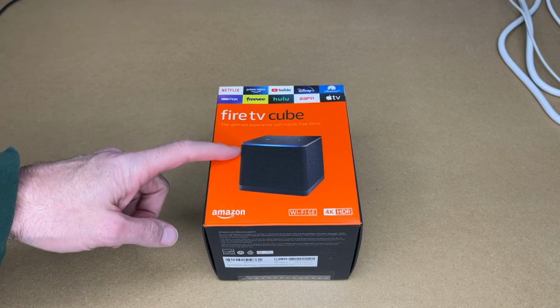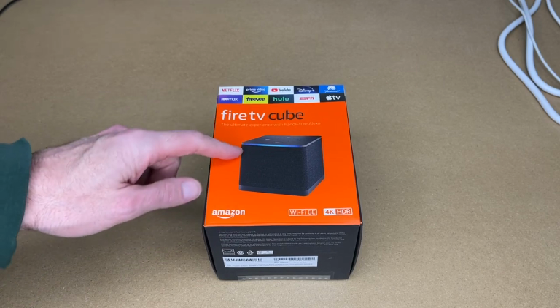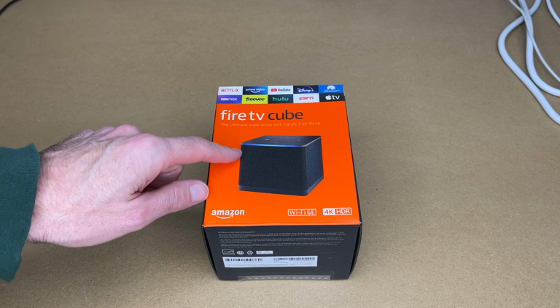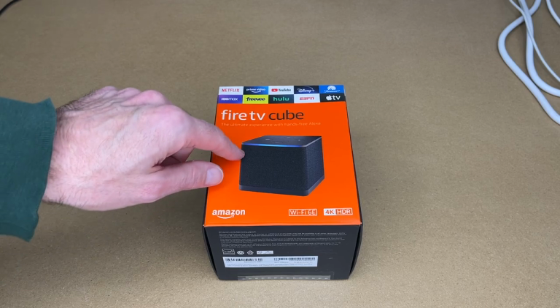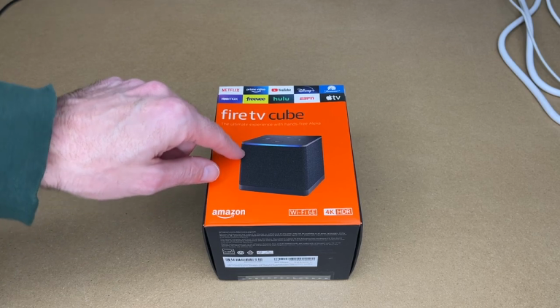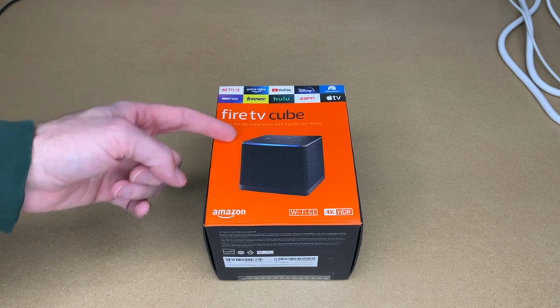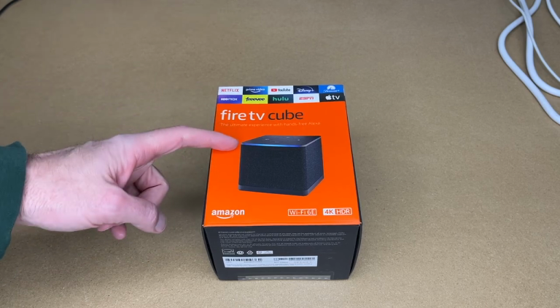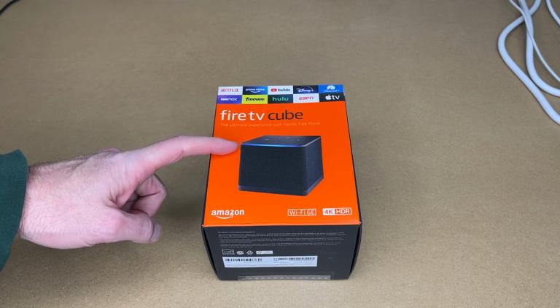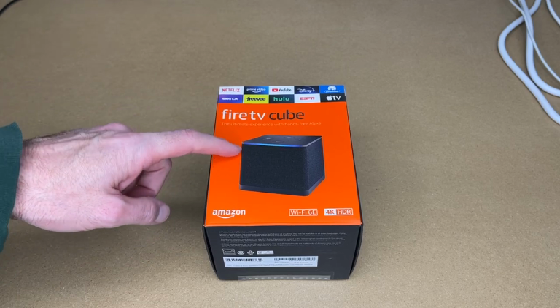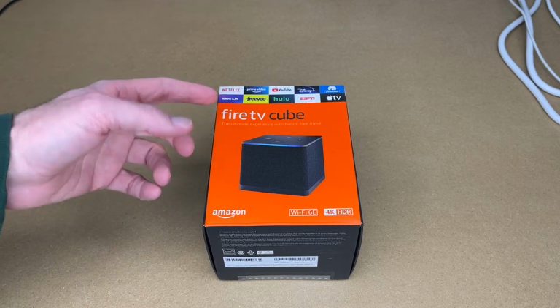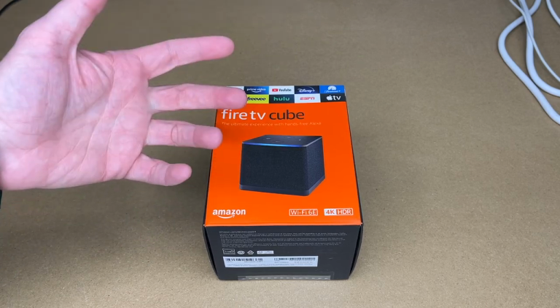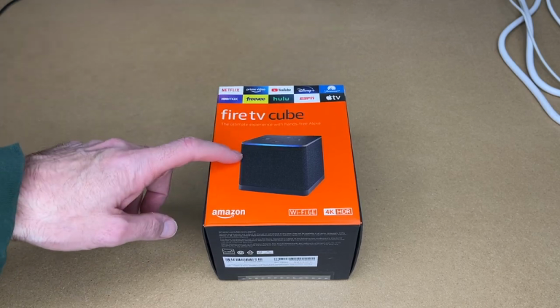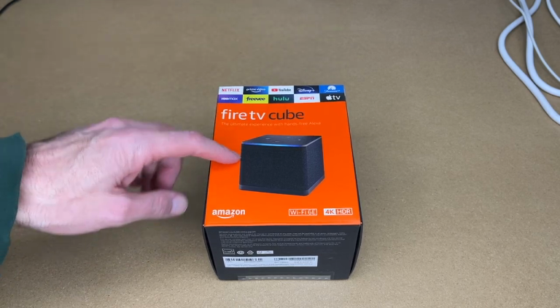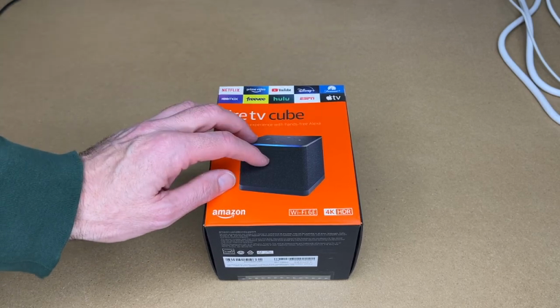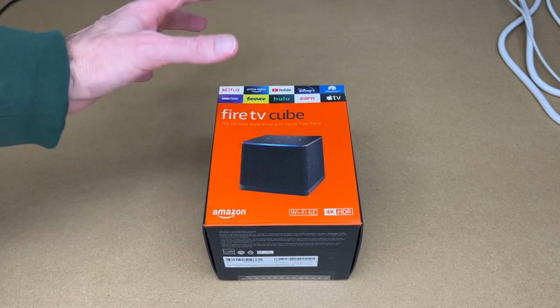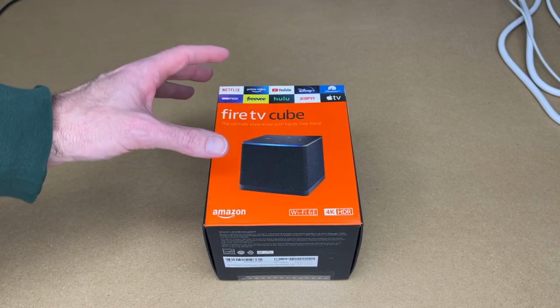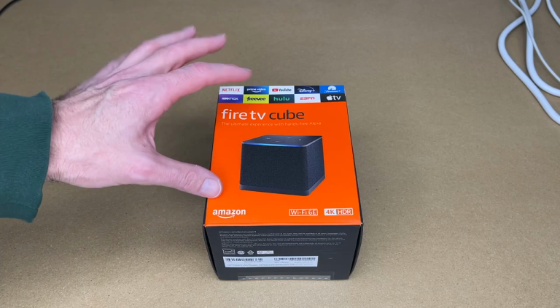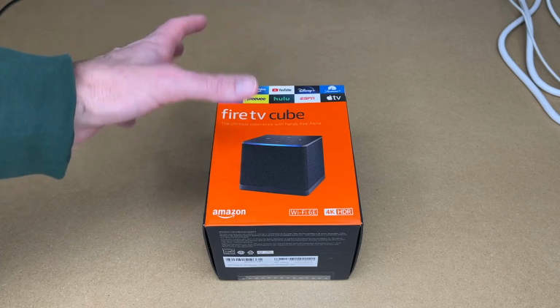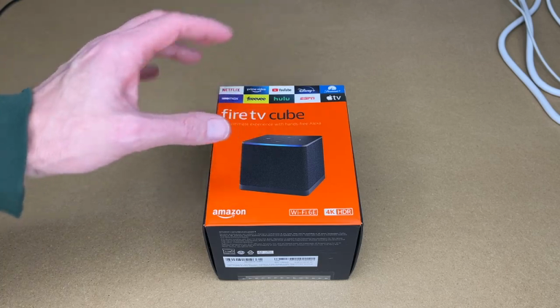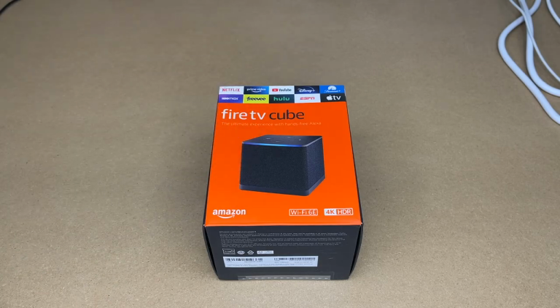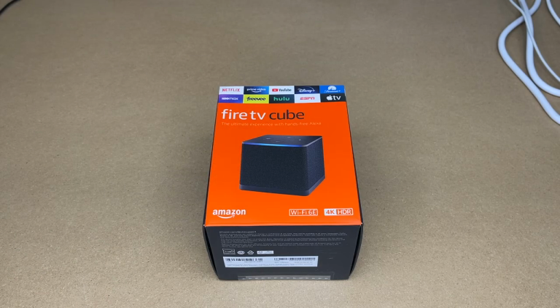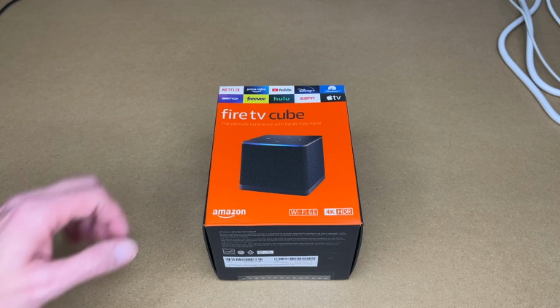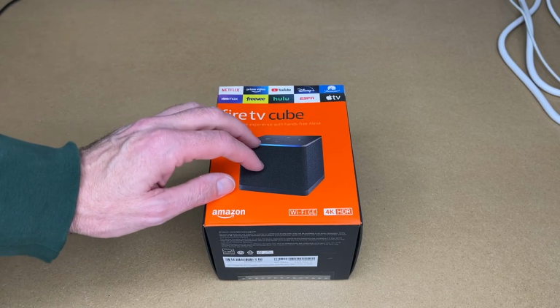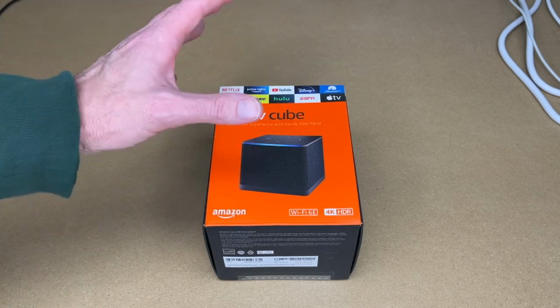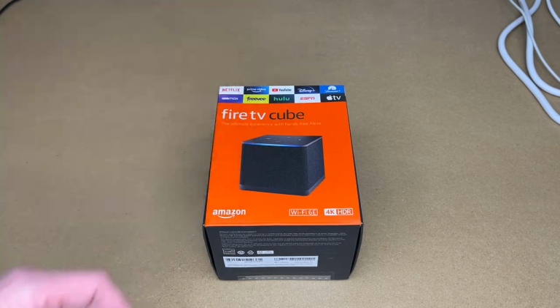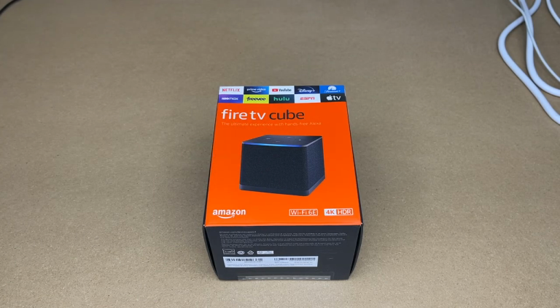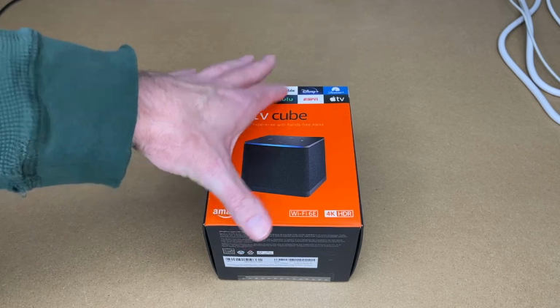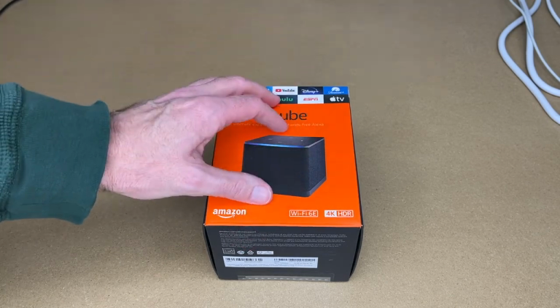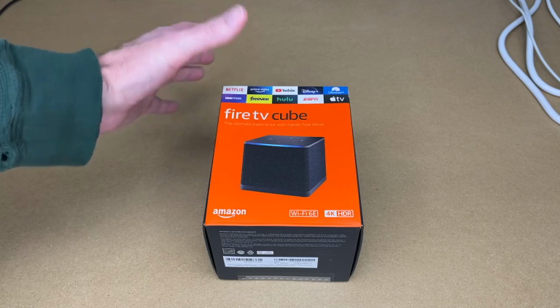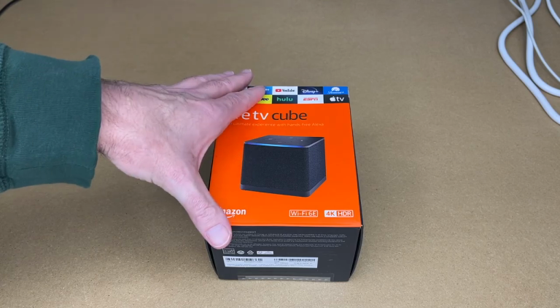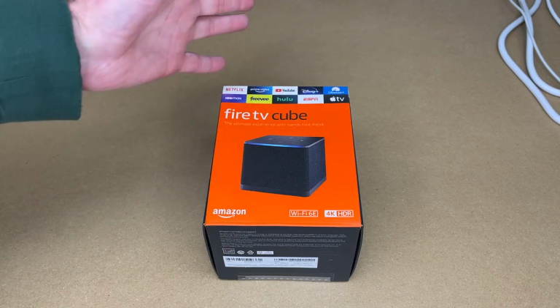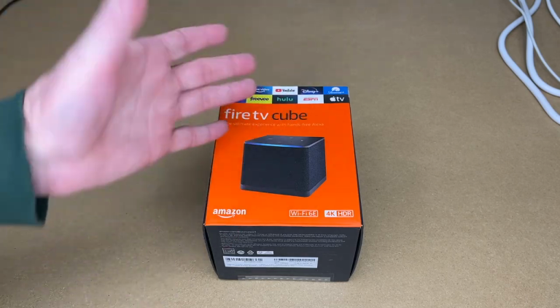I do want to say that when I bought this I checked off the little box that will do the easier setup, so when this connects up to my network it will automatically configure itself. I'm not going to walk through the whole configuration, but I know there are people considering buying this who want to know what's in the box.